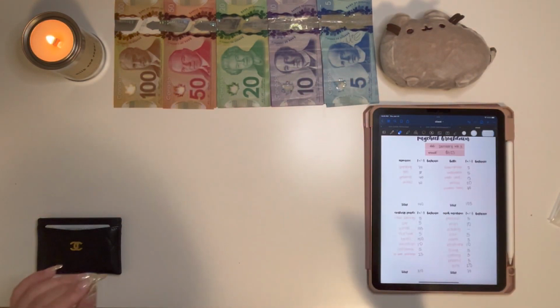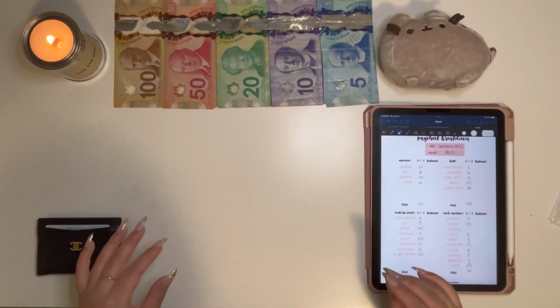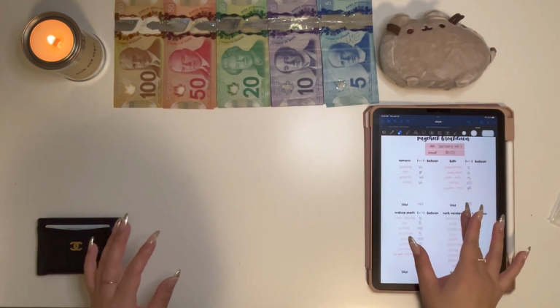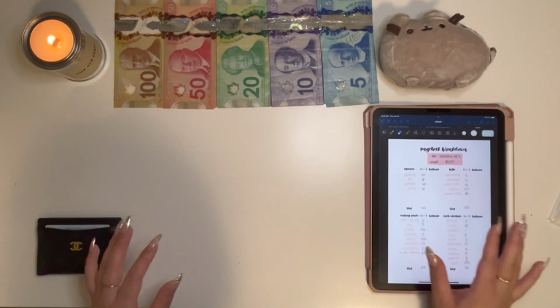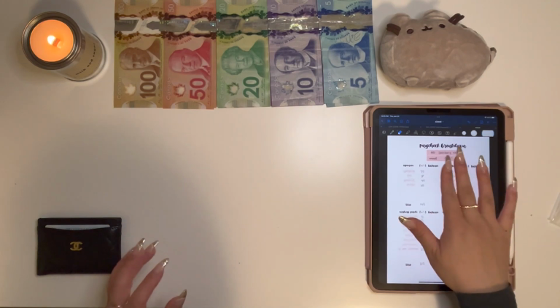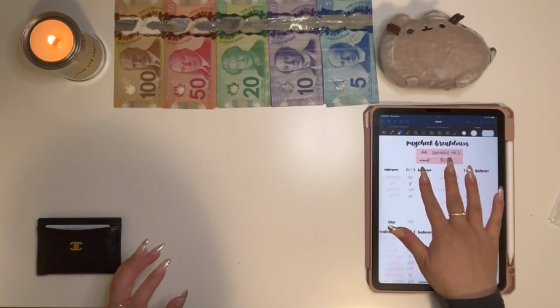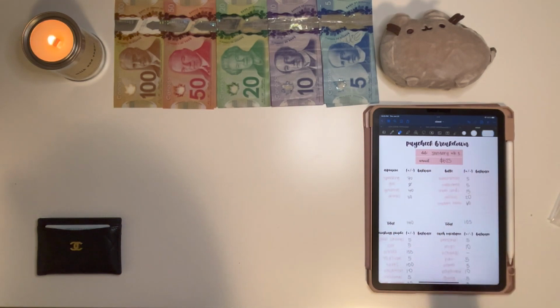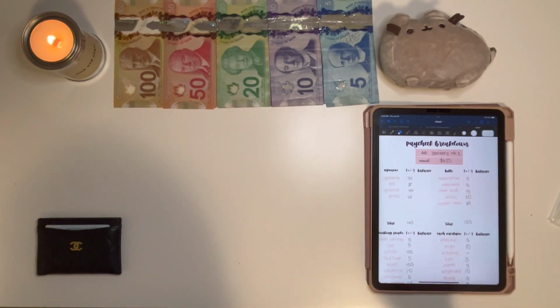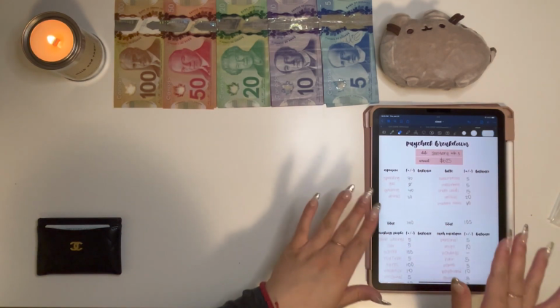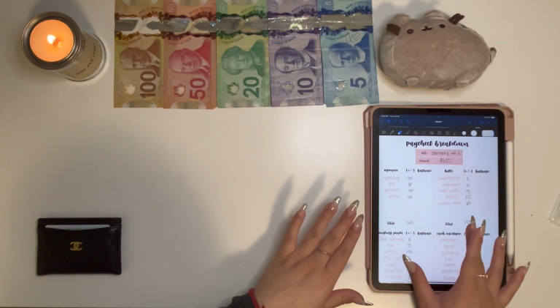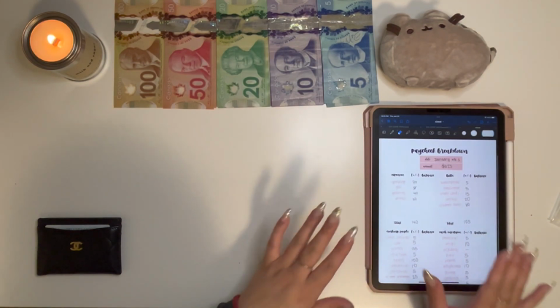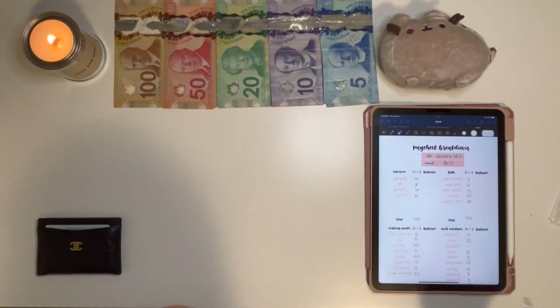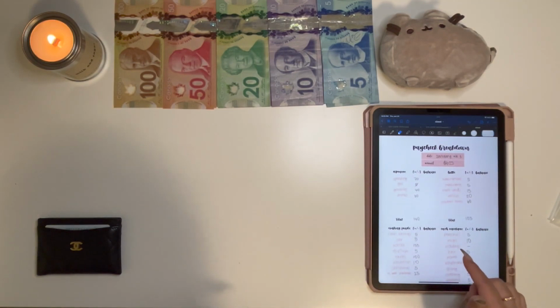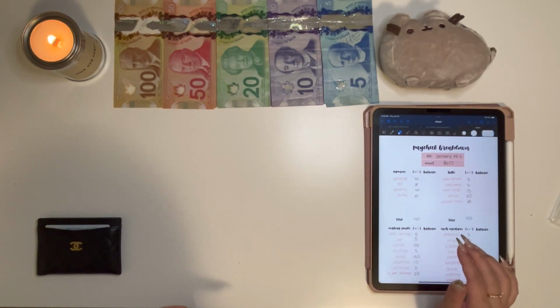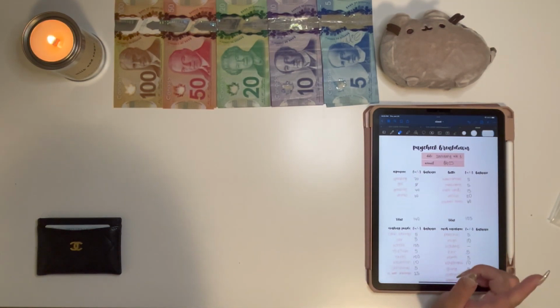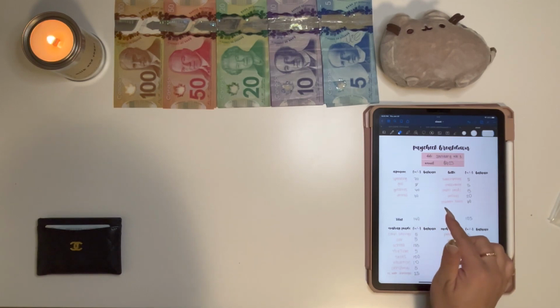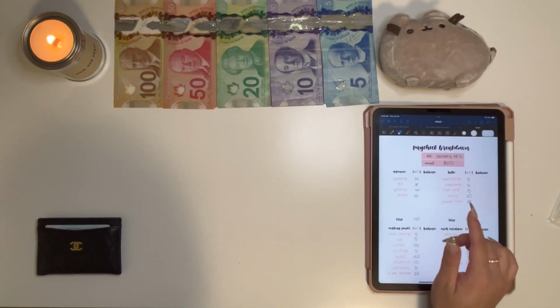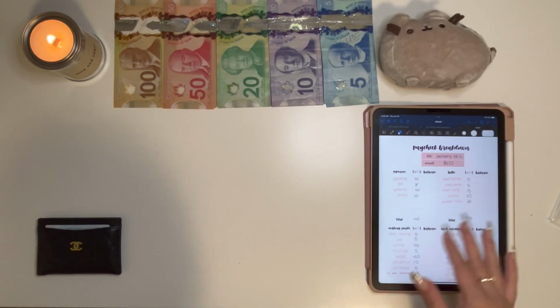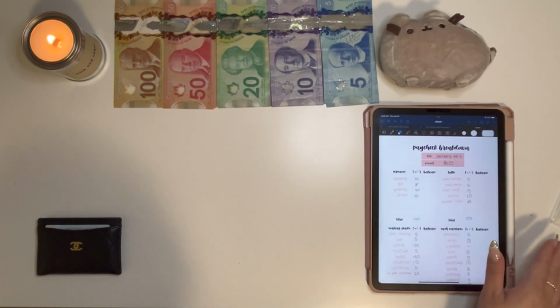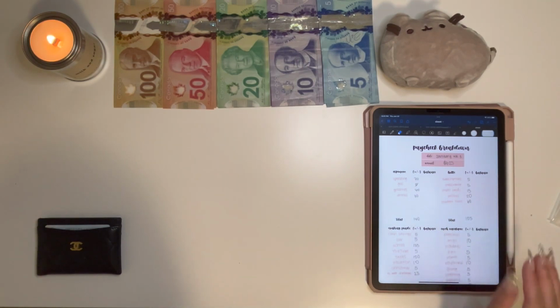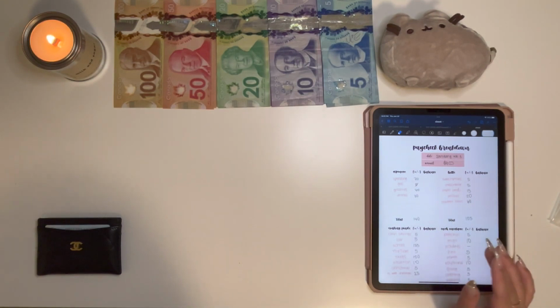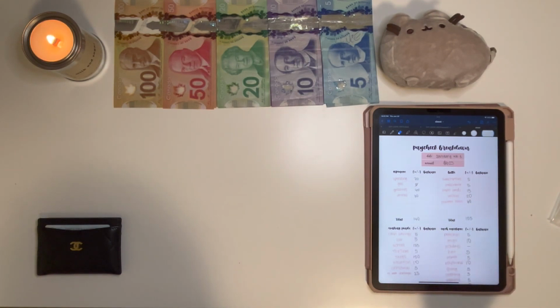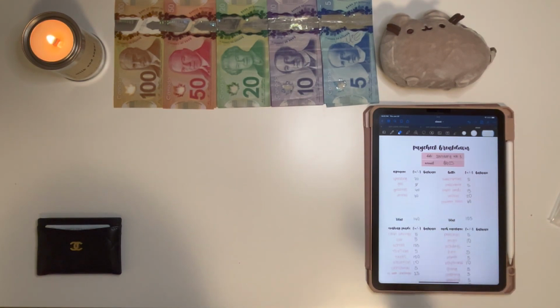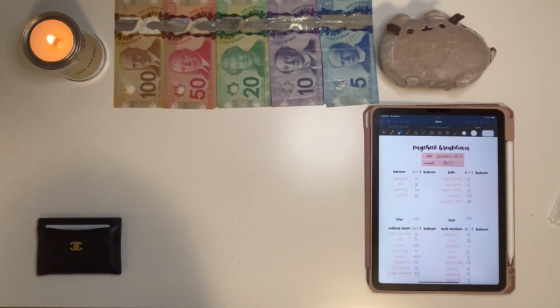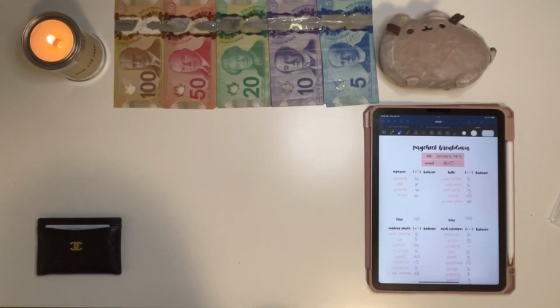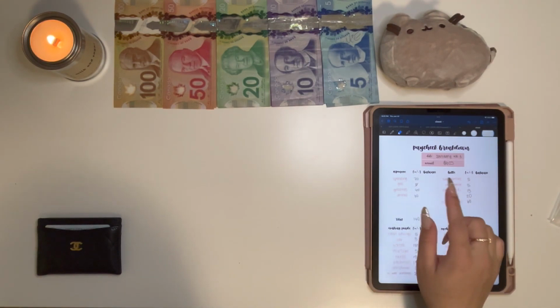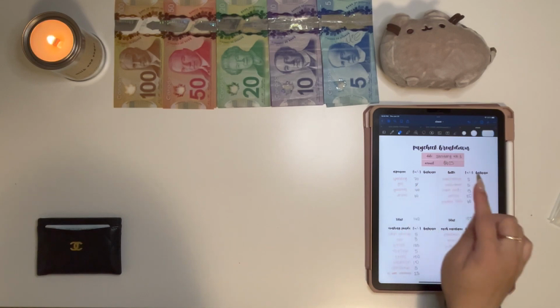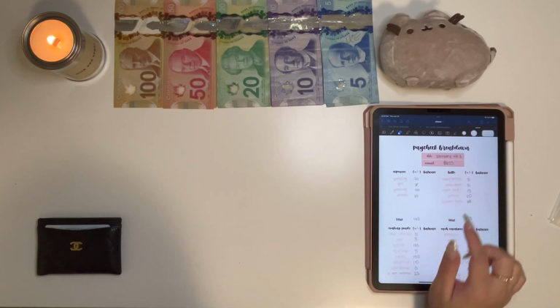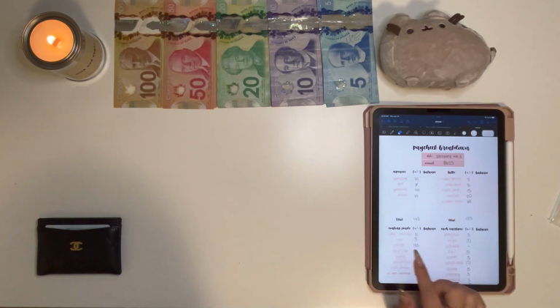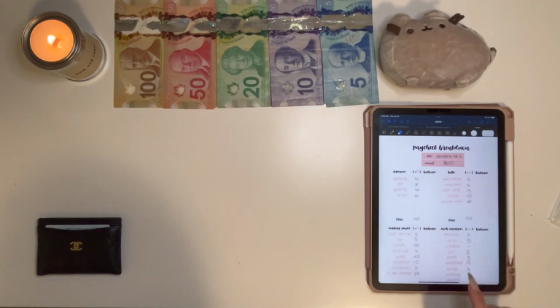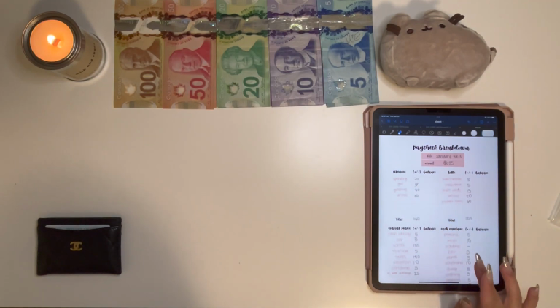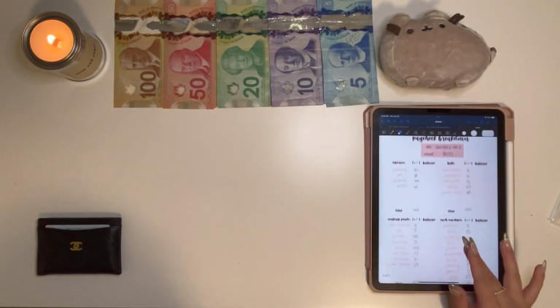A few things to catch you guys up on — this week my paycheck breakdown is a little bit different. This is one that I just created myself on Excel just to fit my categories. I have expenses, bills, sinking funds, and cash envelopes.